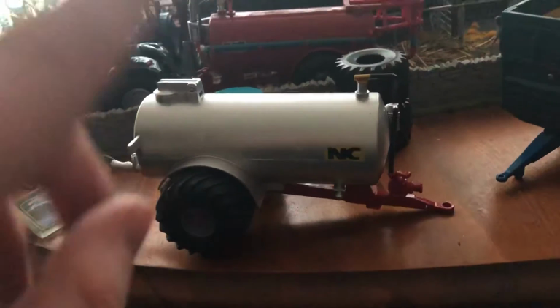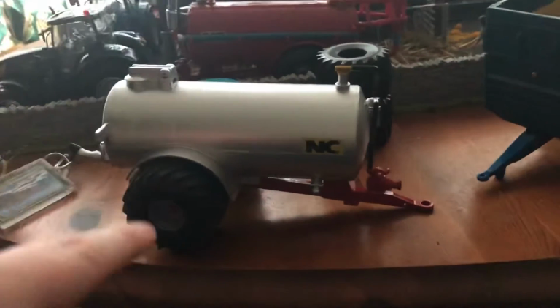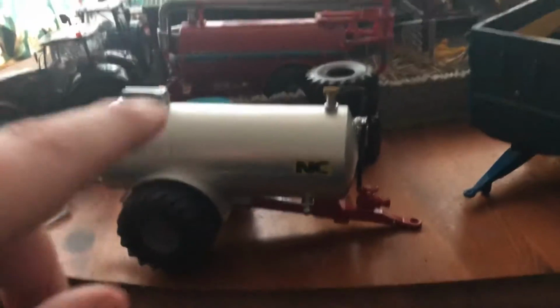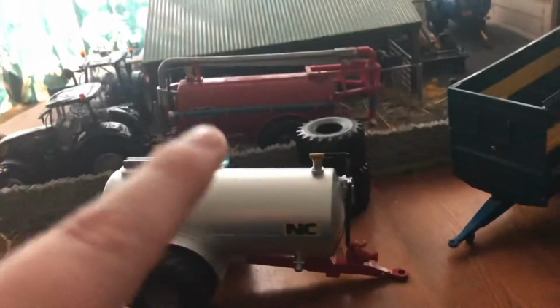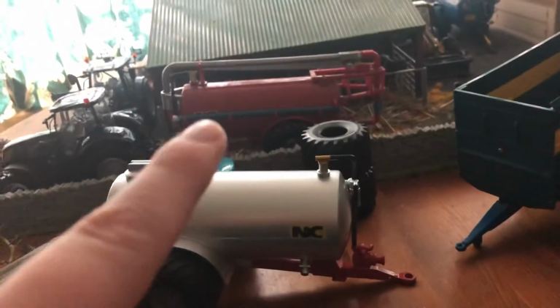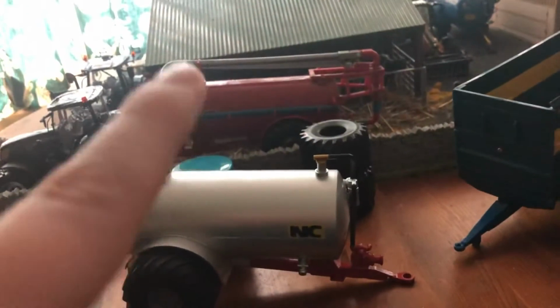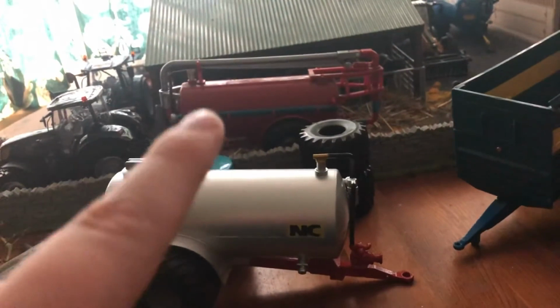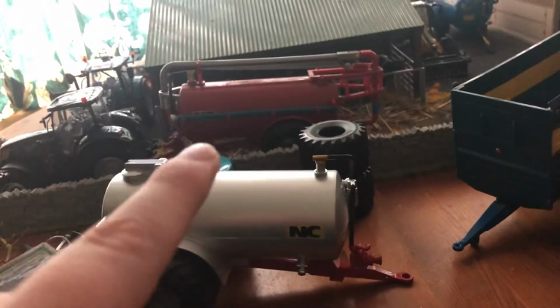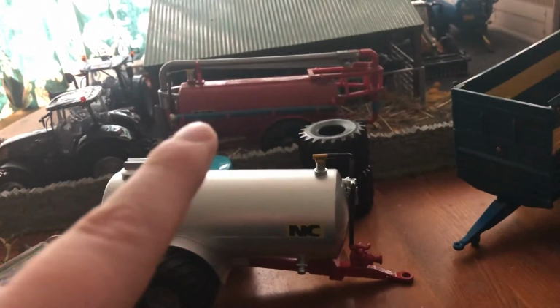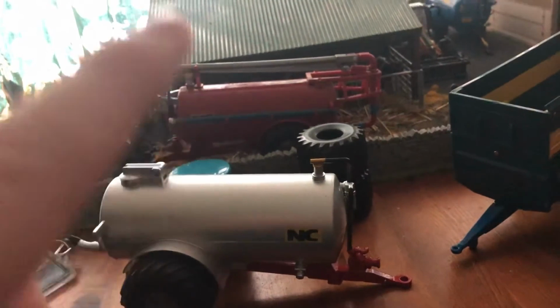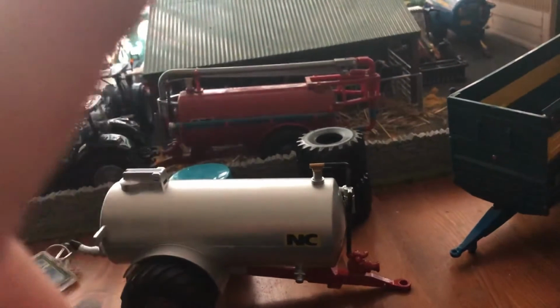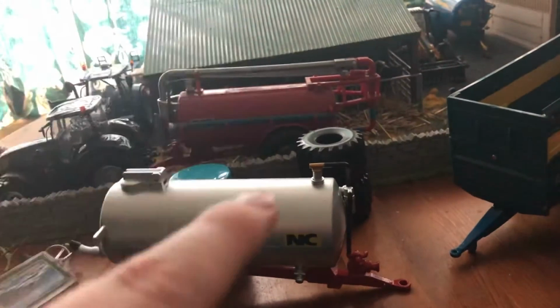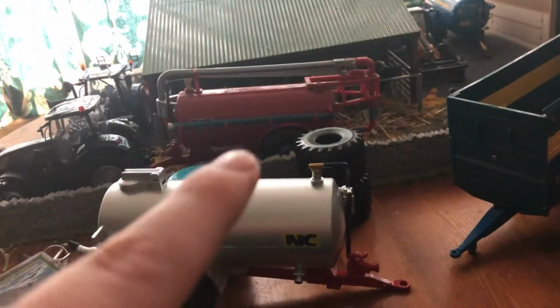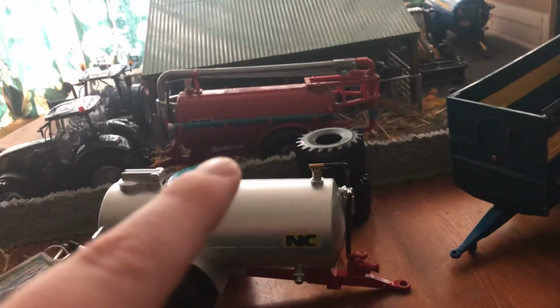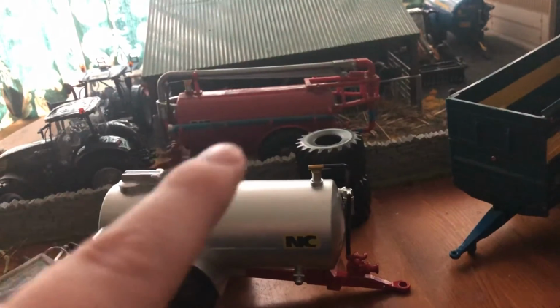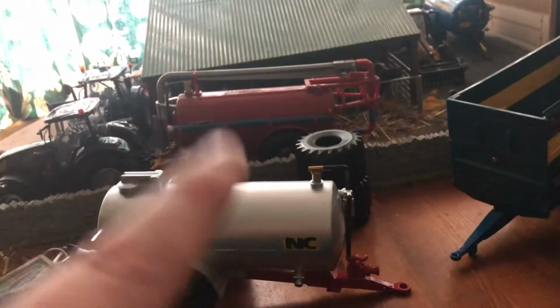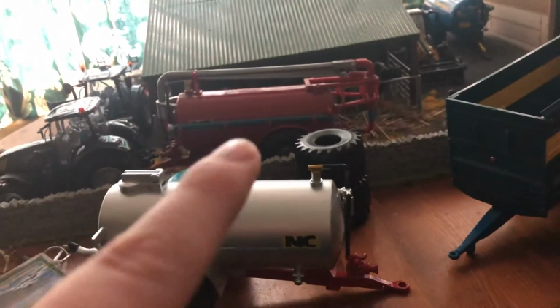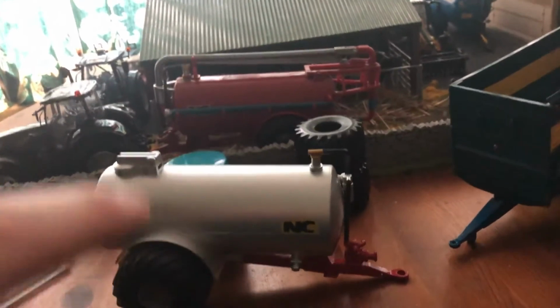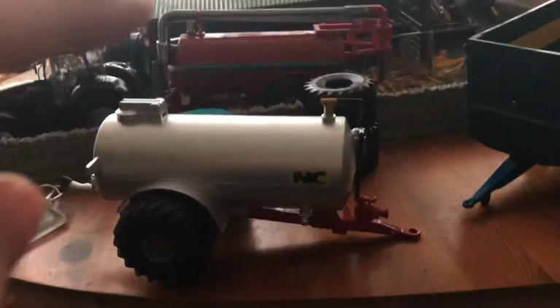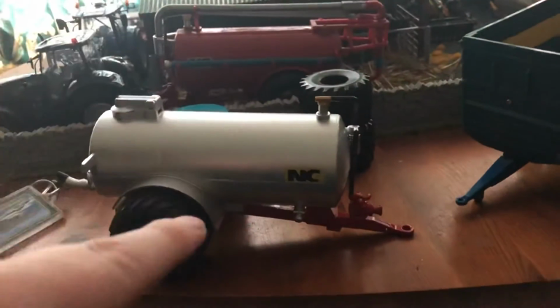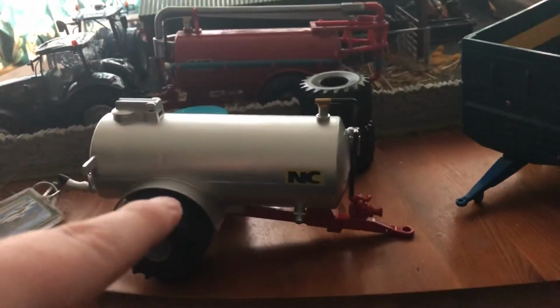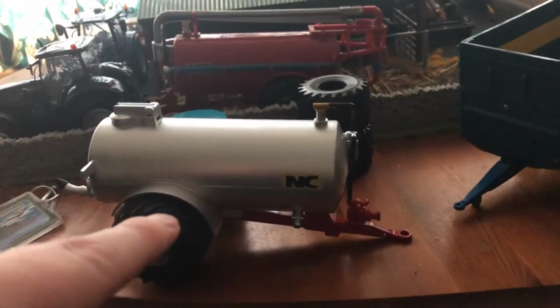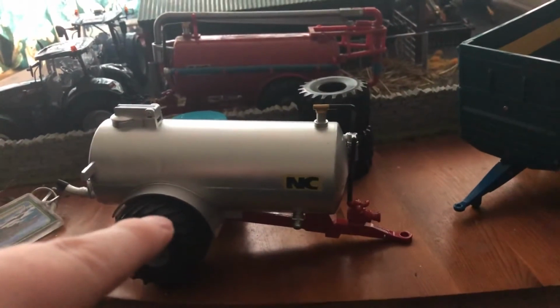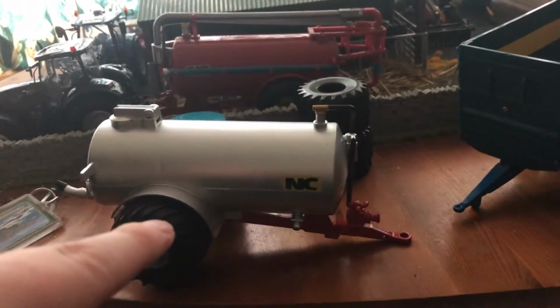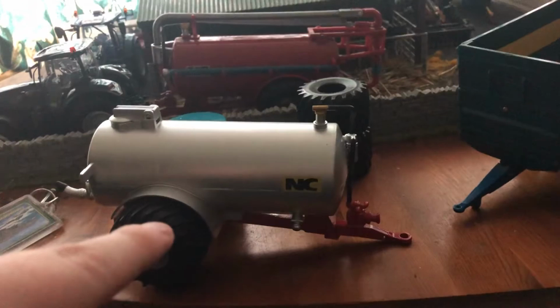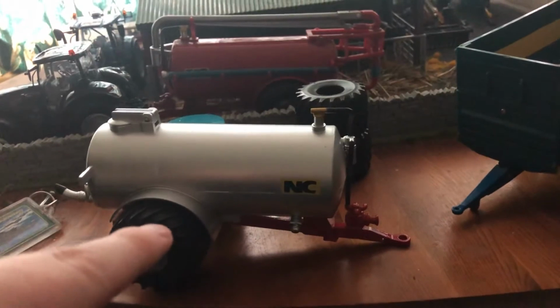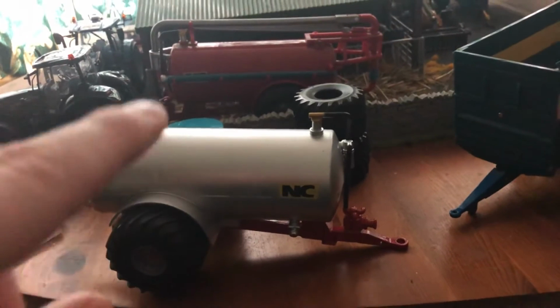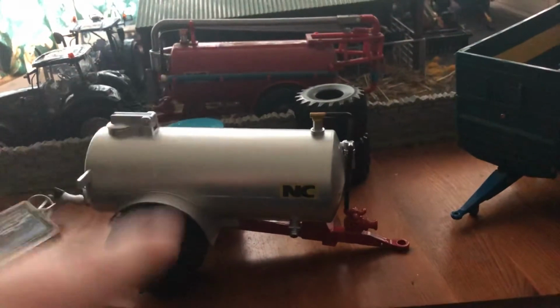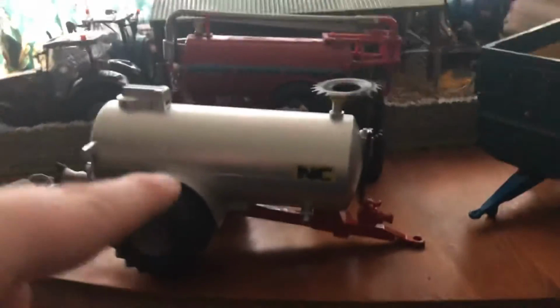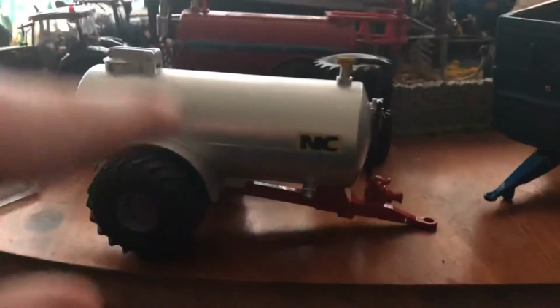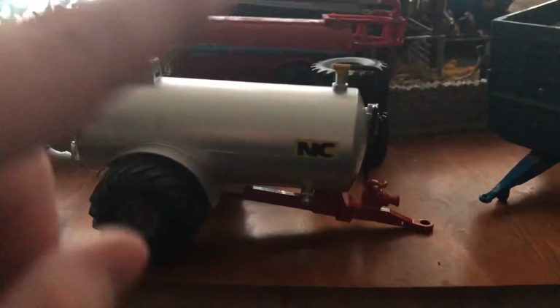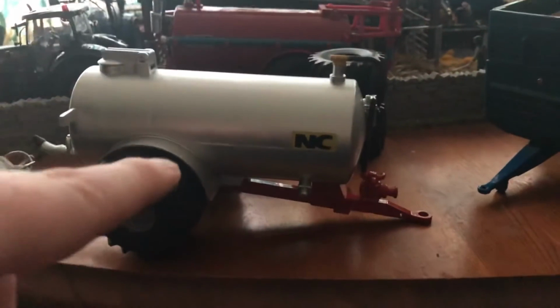I will be getting another tanker, but I will be taking the axle off it and putting it on this here, and then it will be making fantastic.